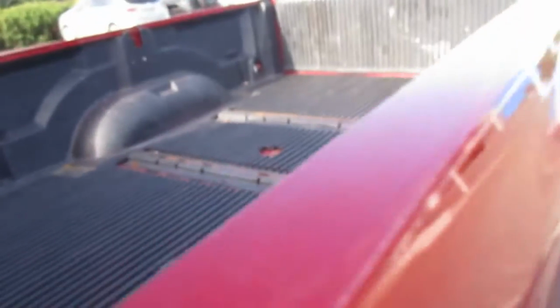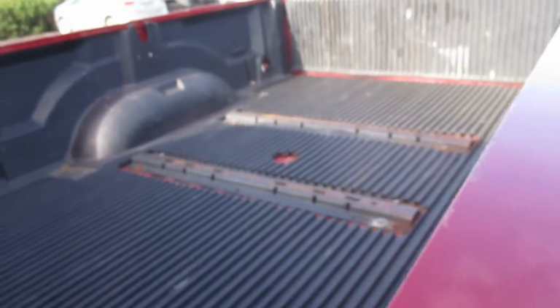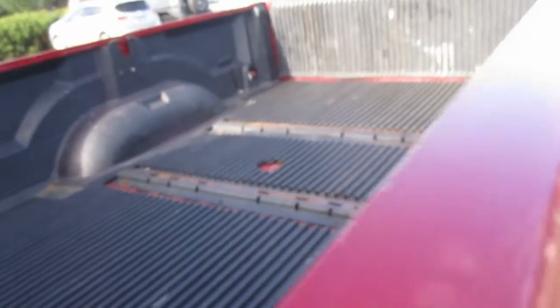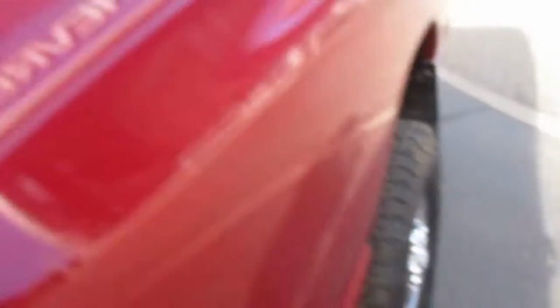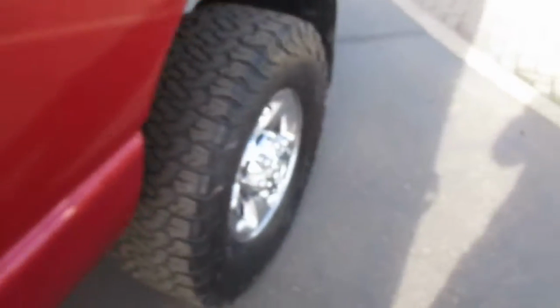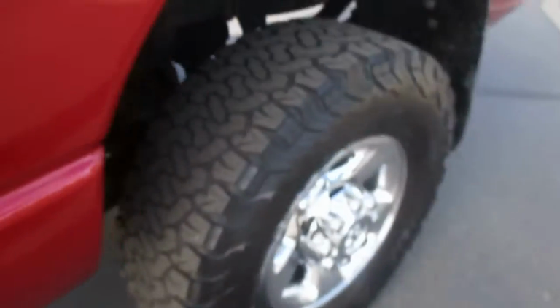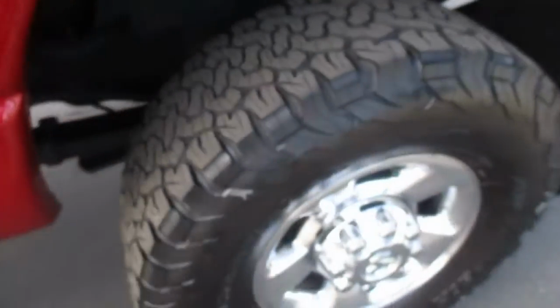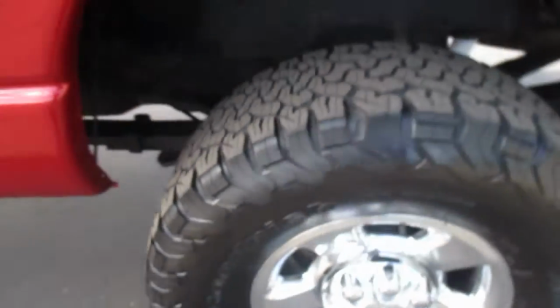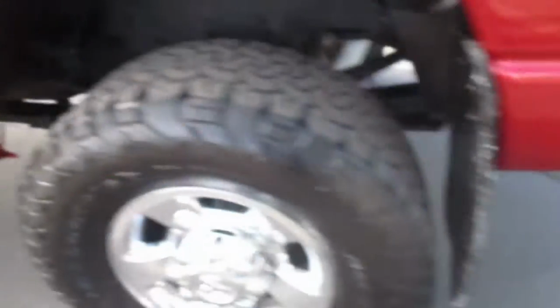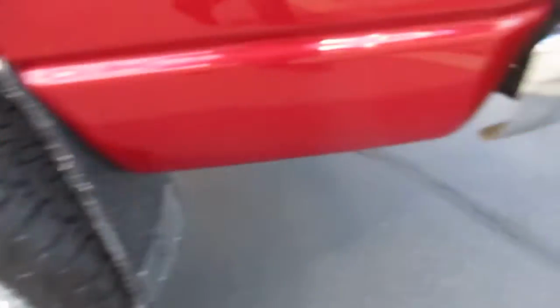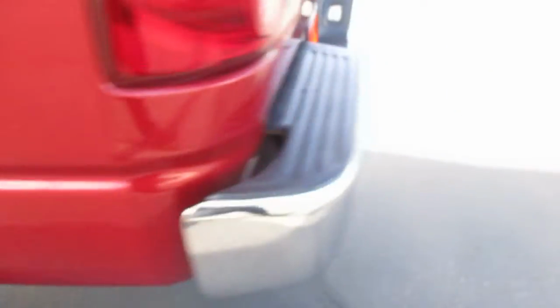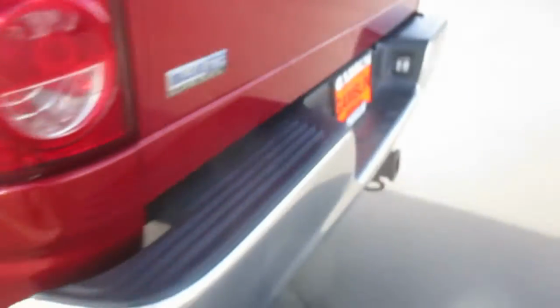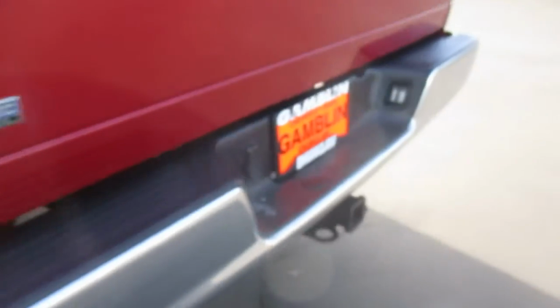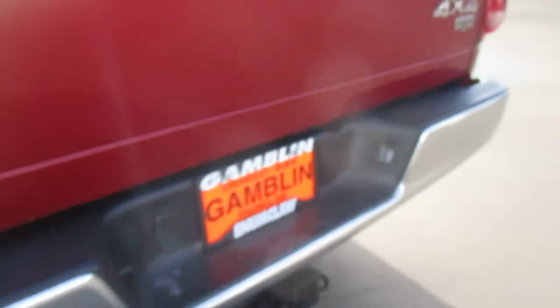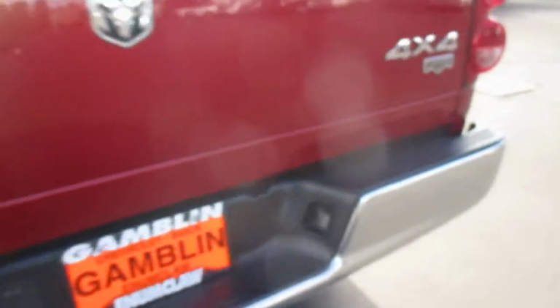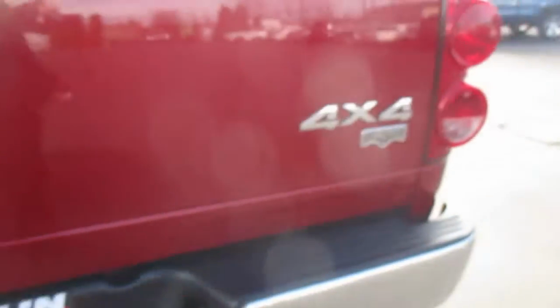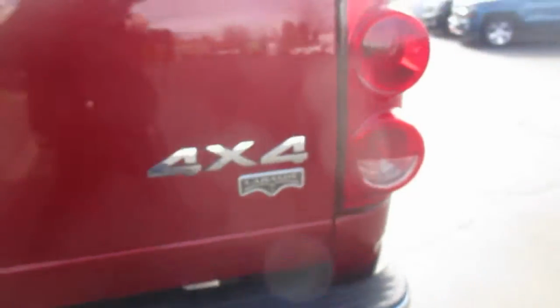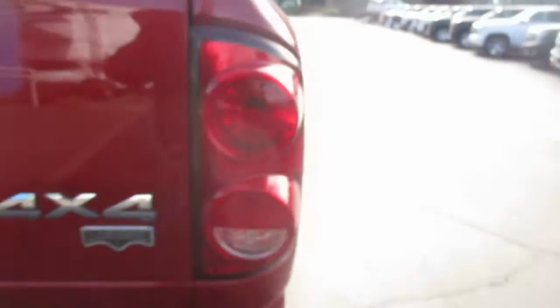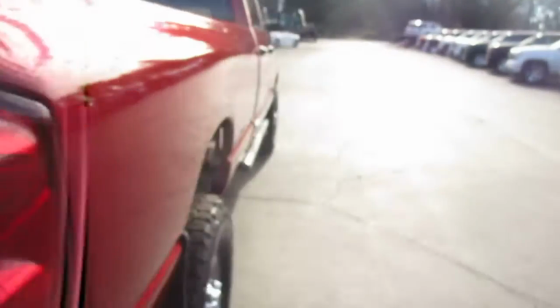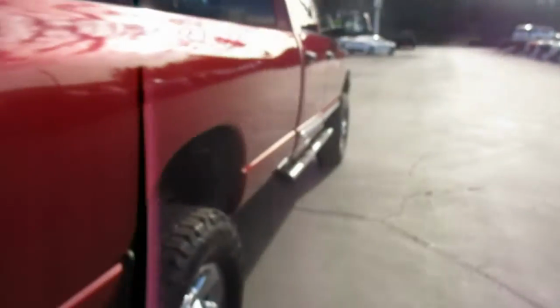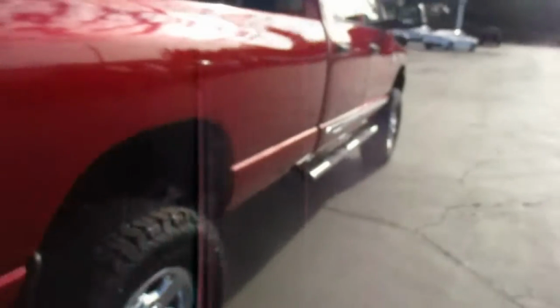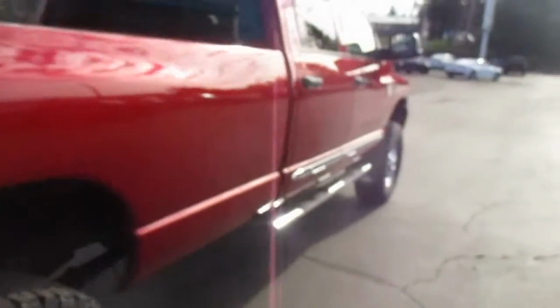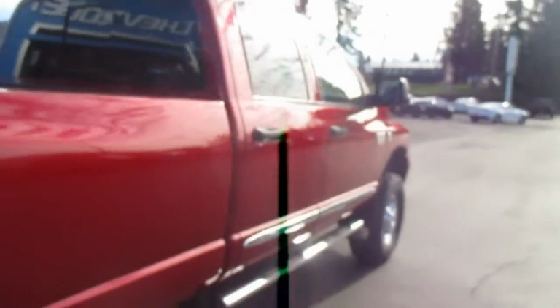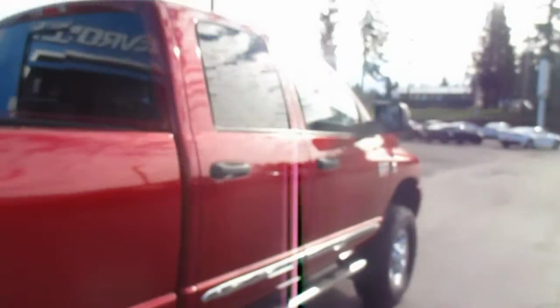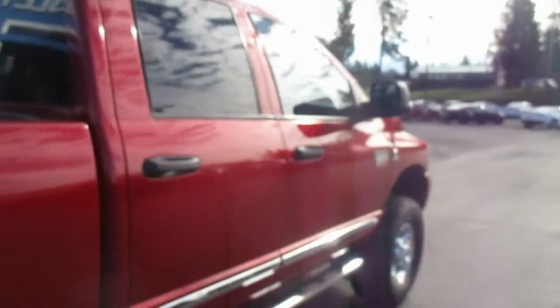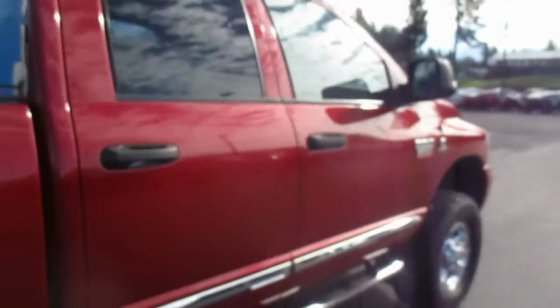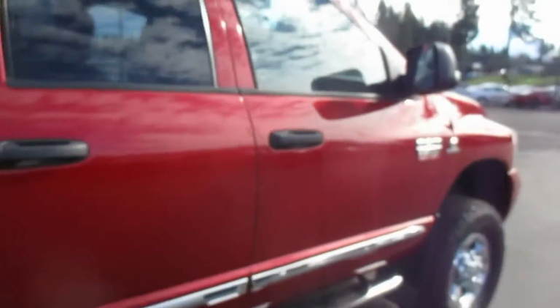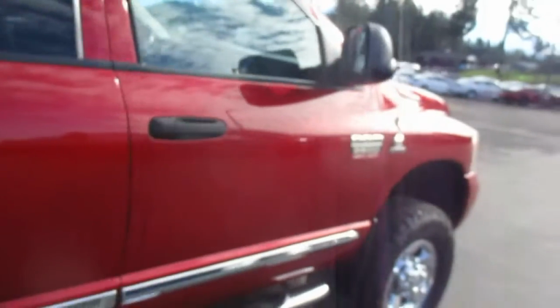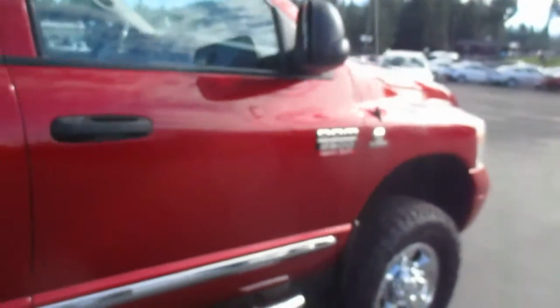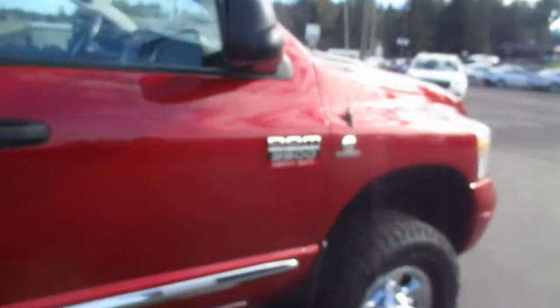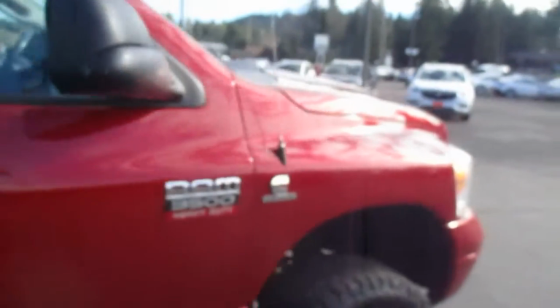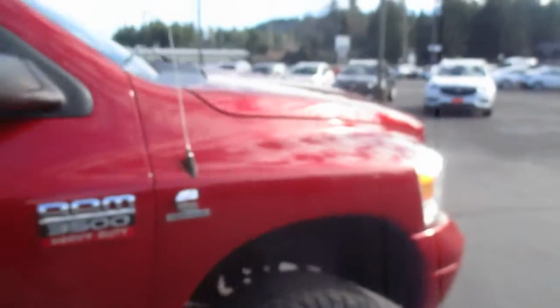Nice bed liner back there, and a shot of the wheels. Chrome bumper and towing gear for whatever you're hauling. Trailering mirrors, and that's the 6.7 diesel underneath the hood.